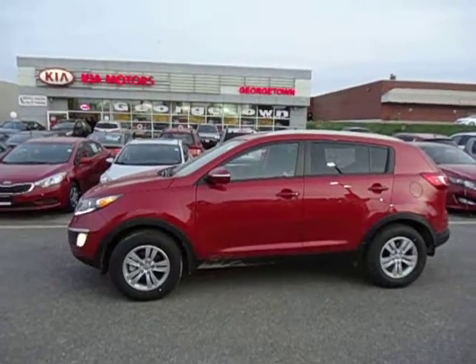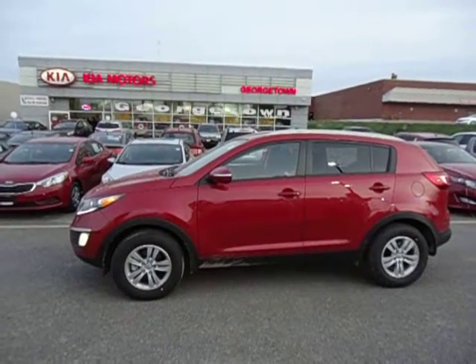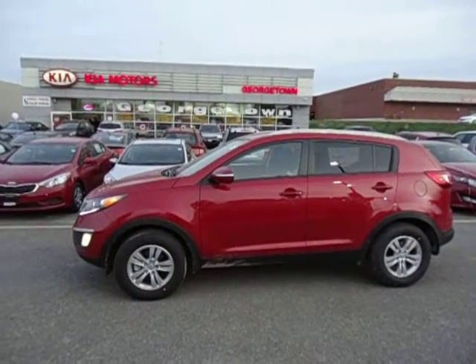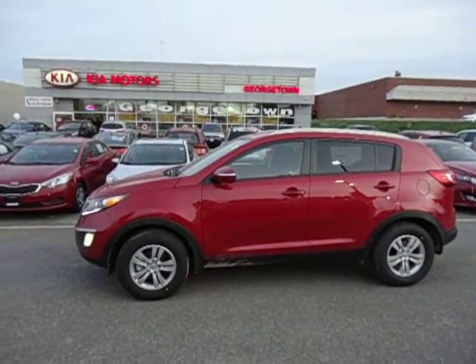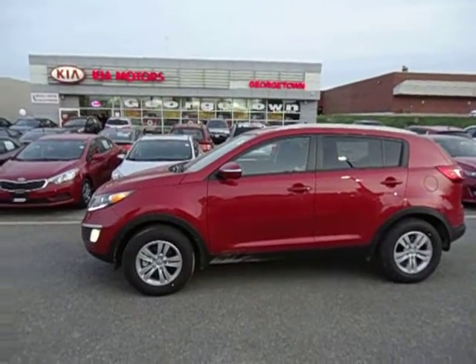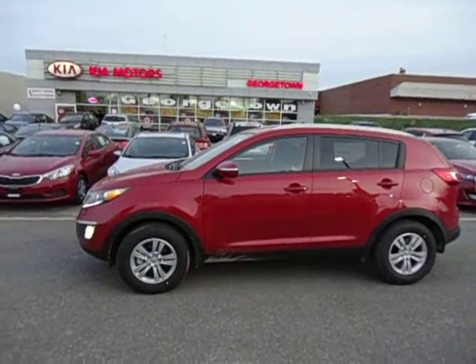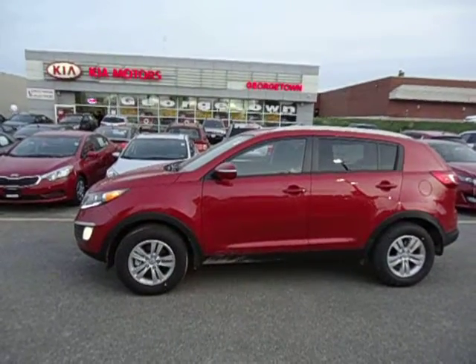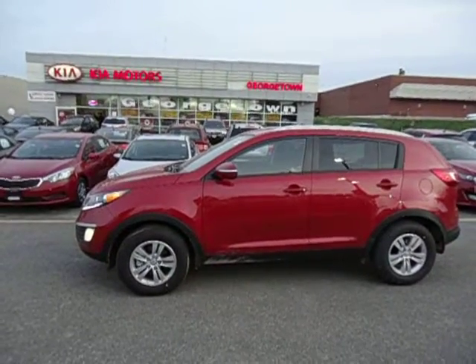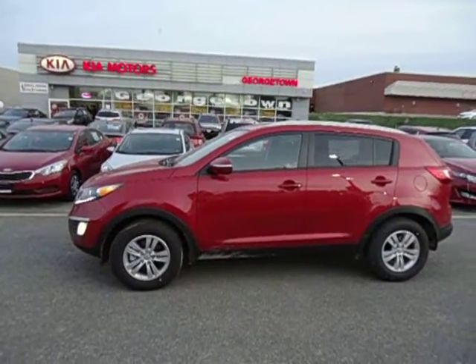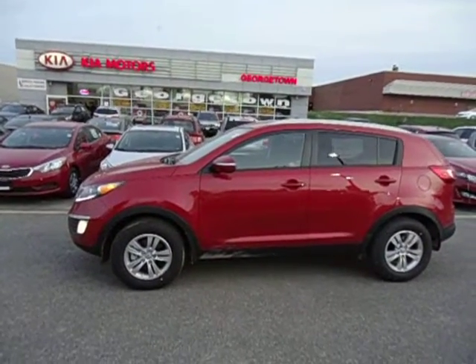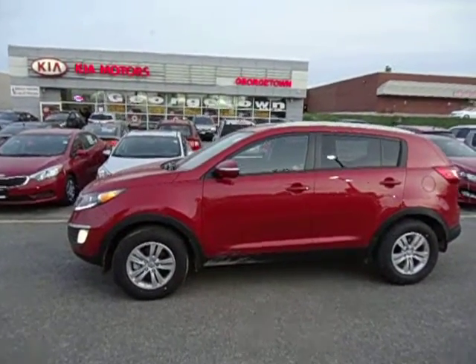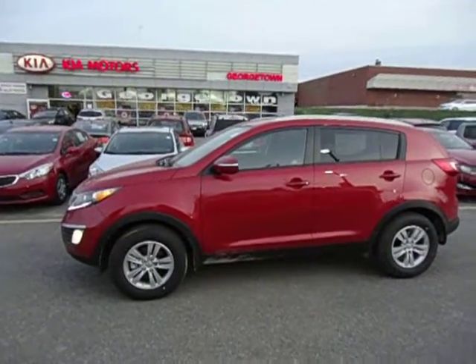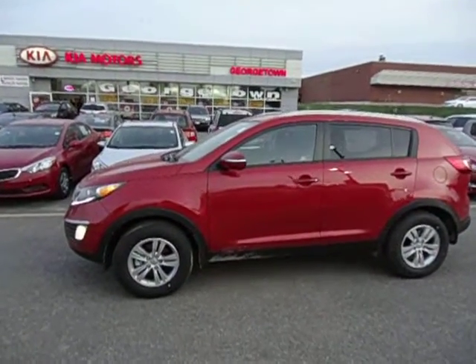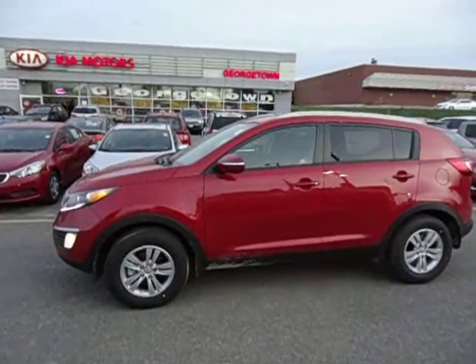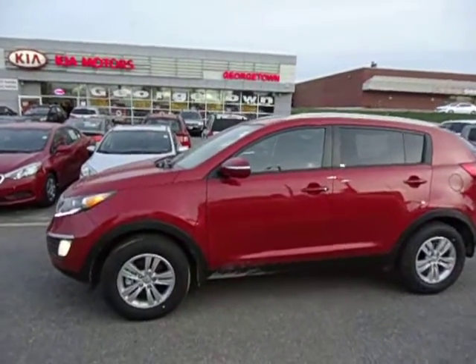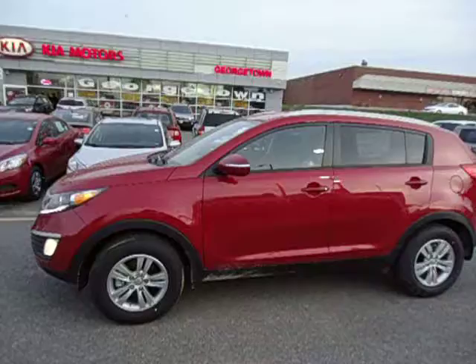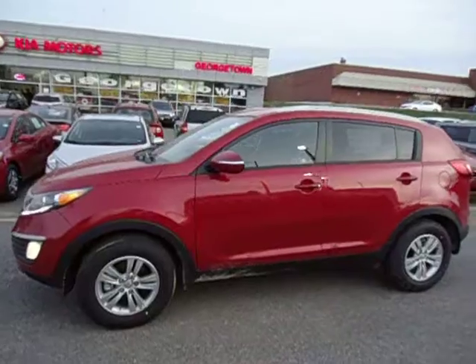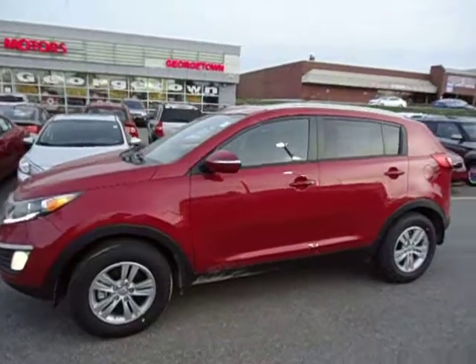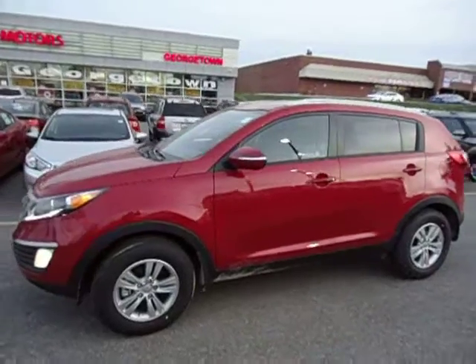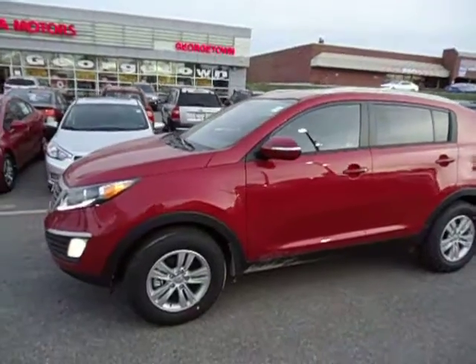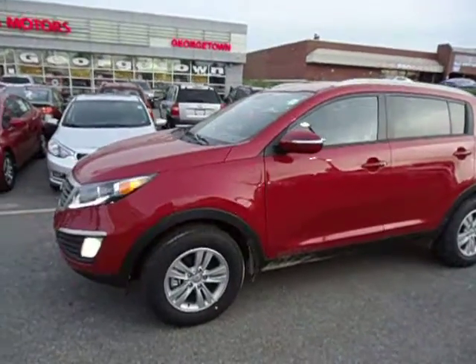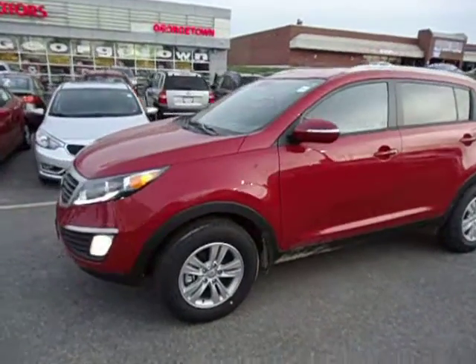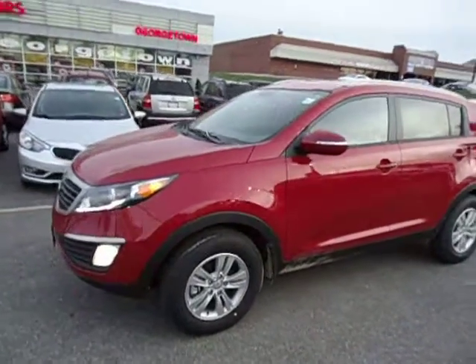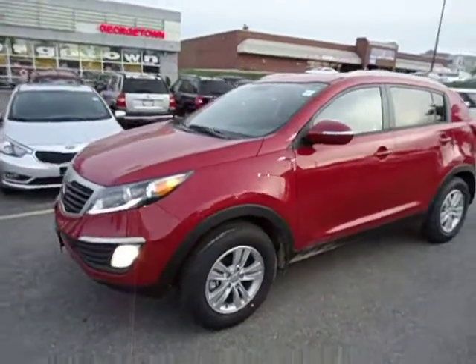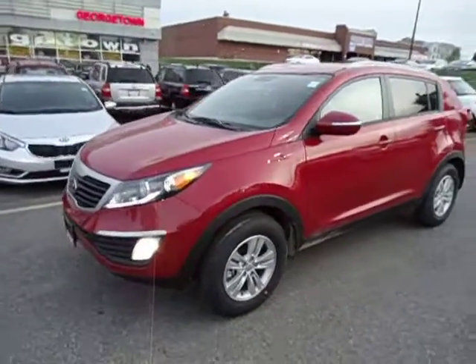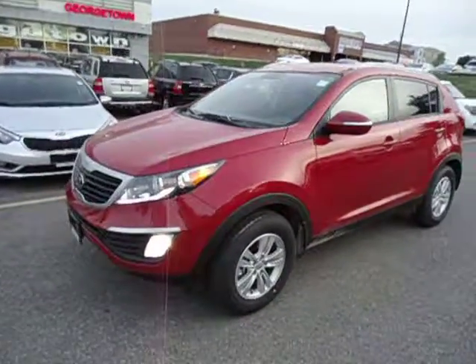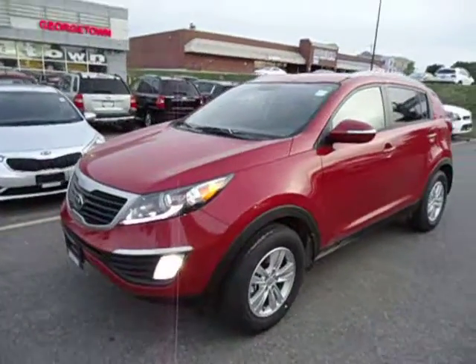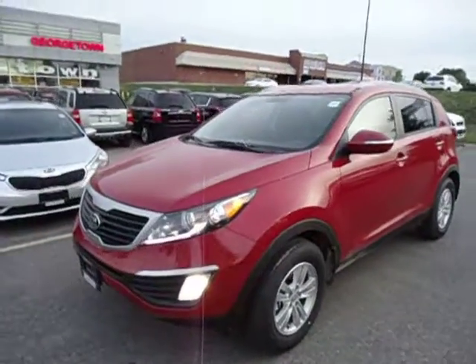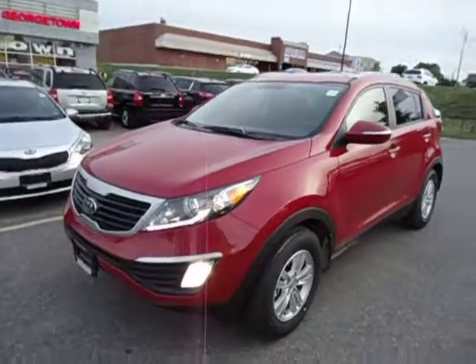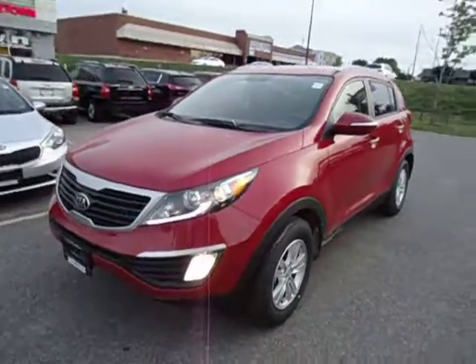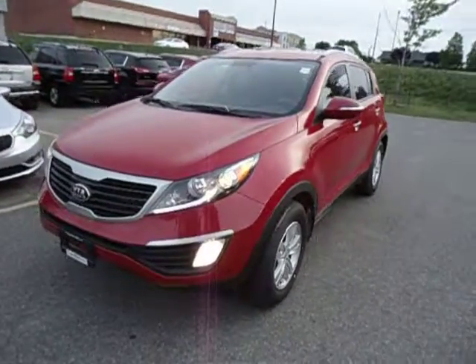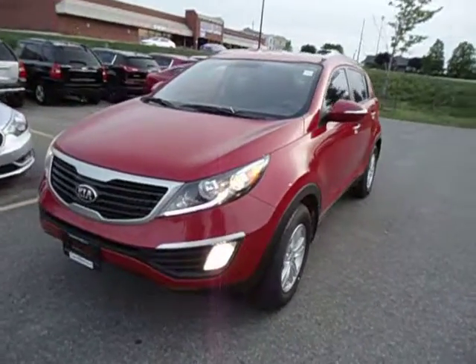Hey Hatcher family, it's Marcus here at Georgetown Kia. Just wanted to give you guys a quick tour of the 2013 Sportage LX.